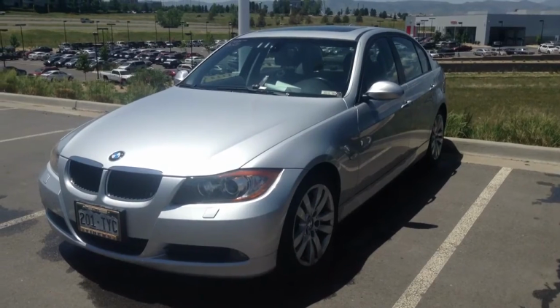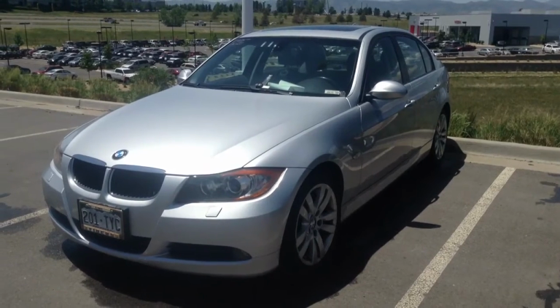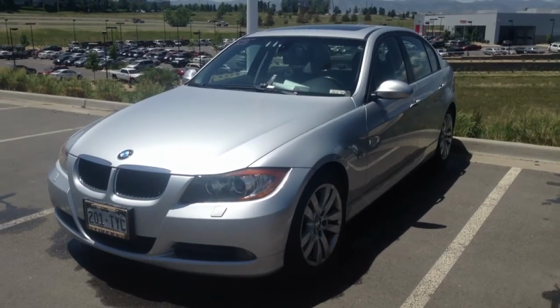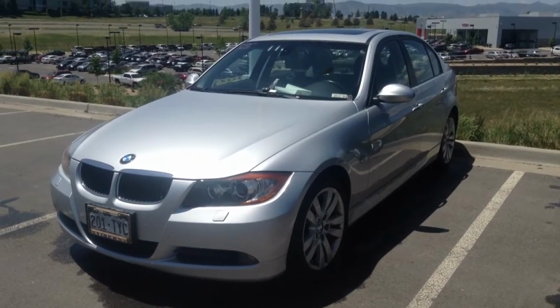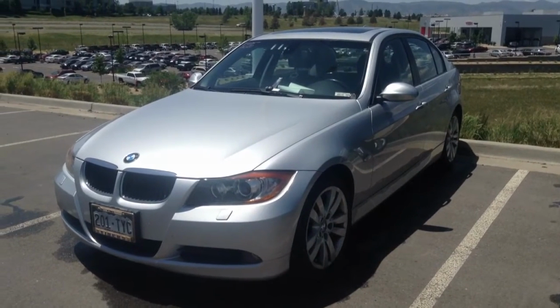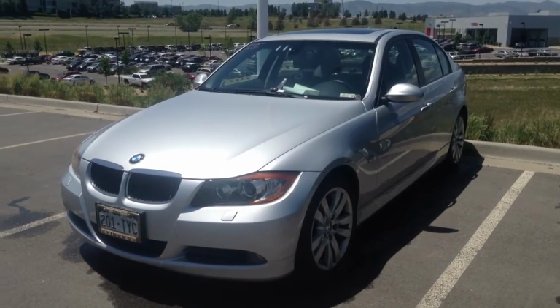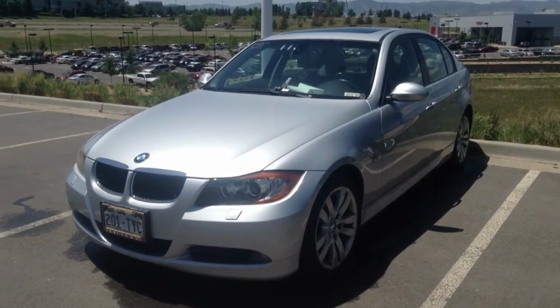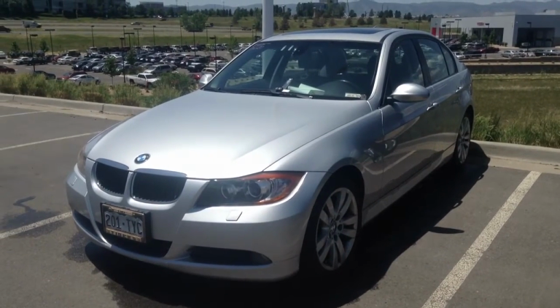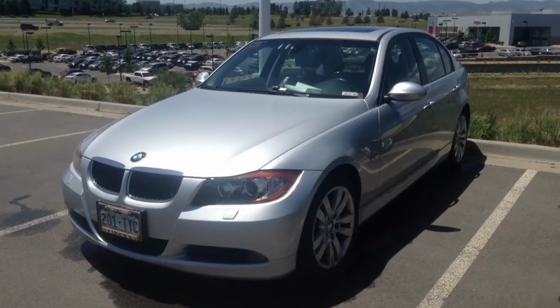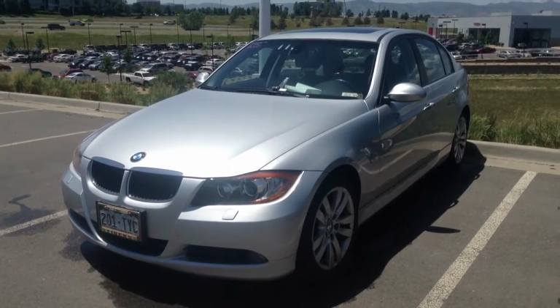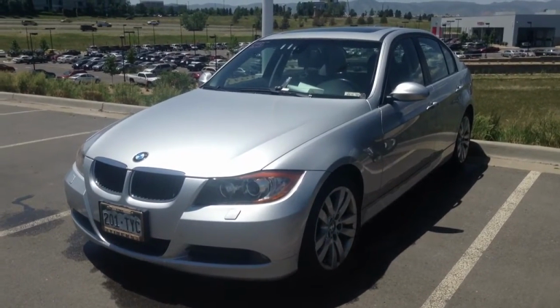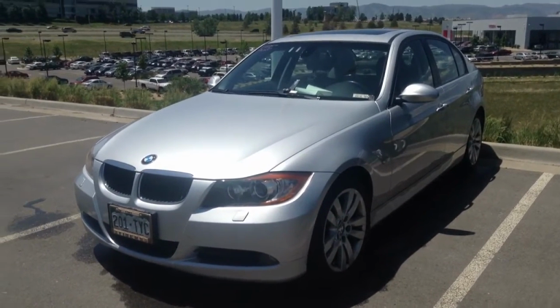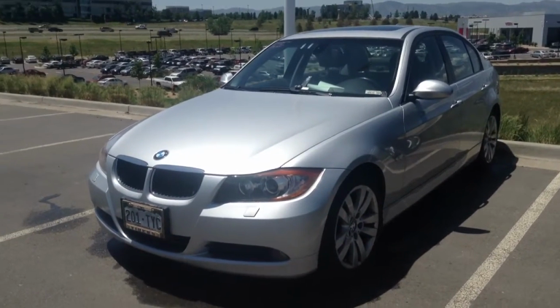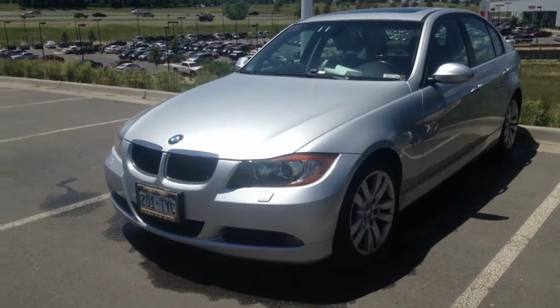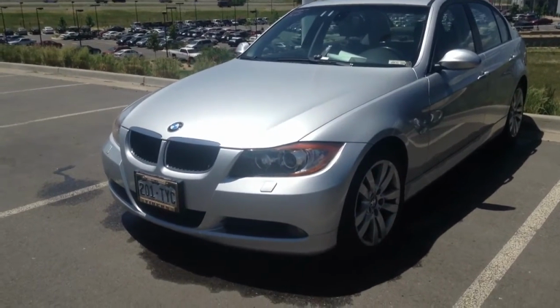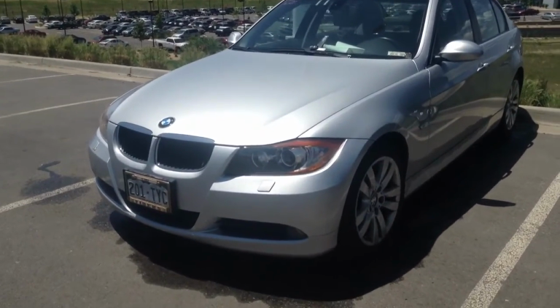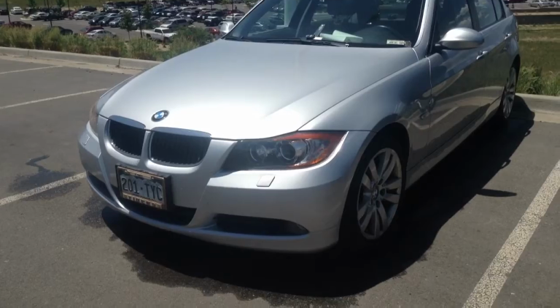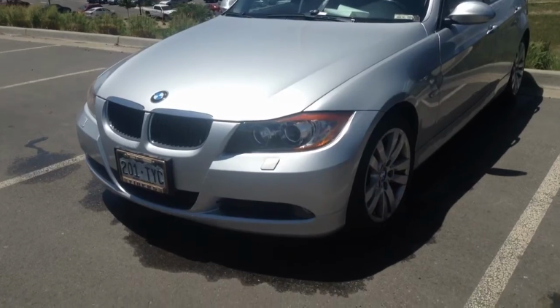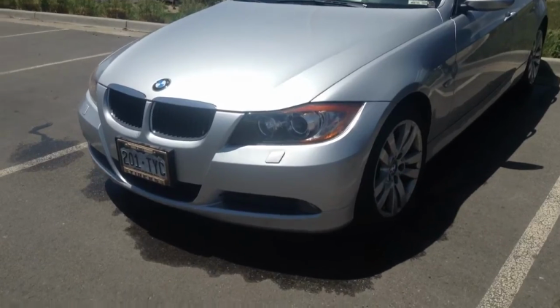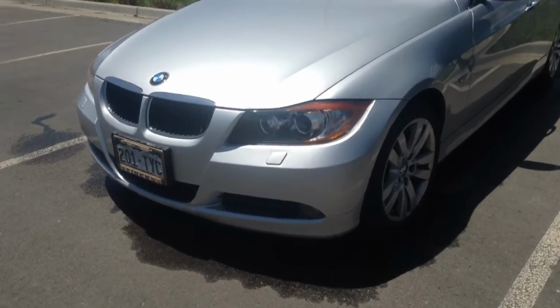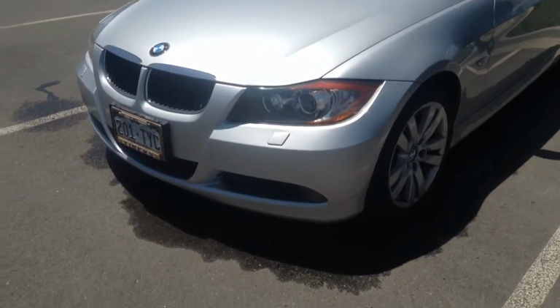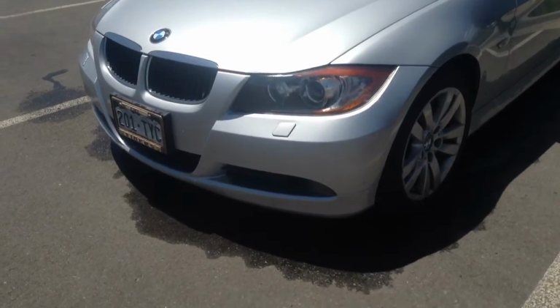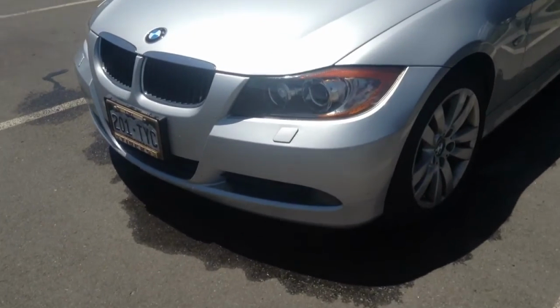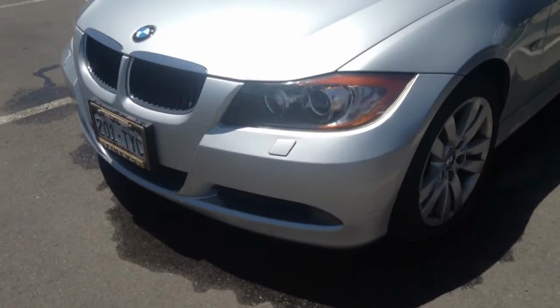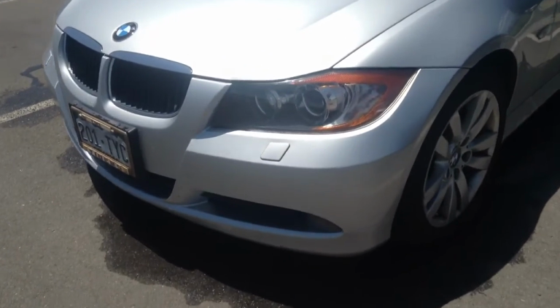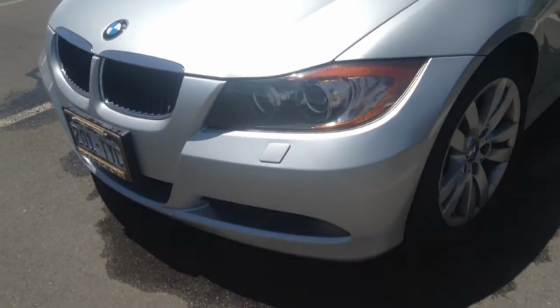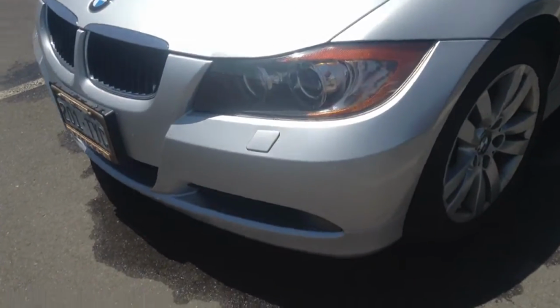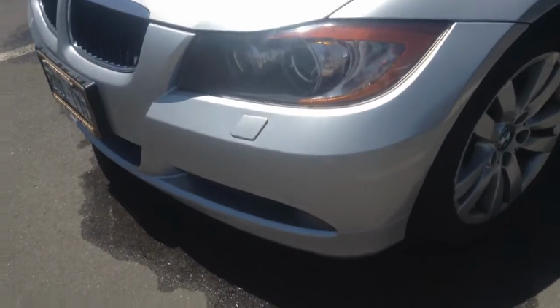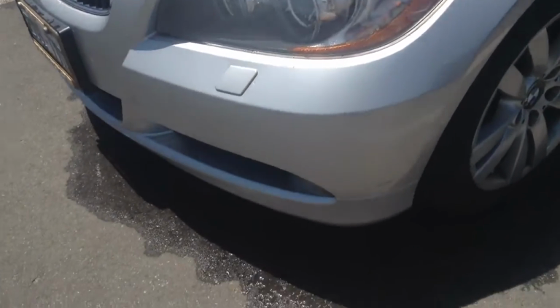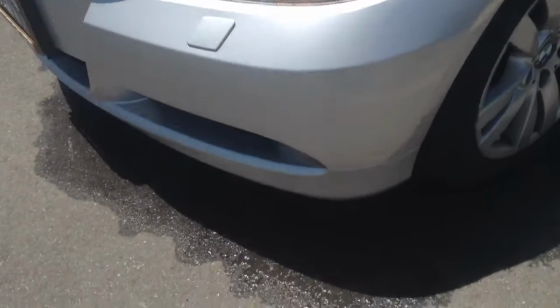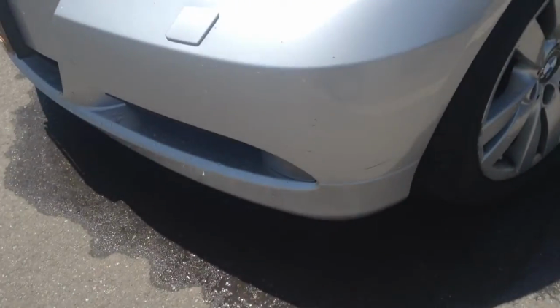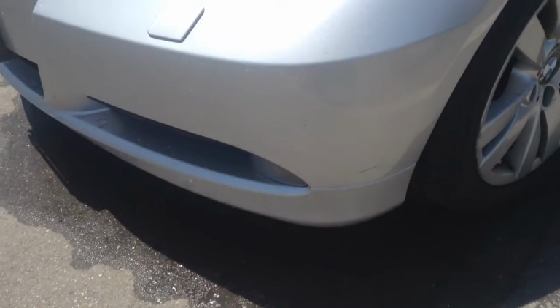Hey Sharon, how's it going? This is Nick here at Shant BMW. Here's a quick video of this 2006 325 XI. I'm going to try and go all the way around it.